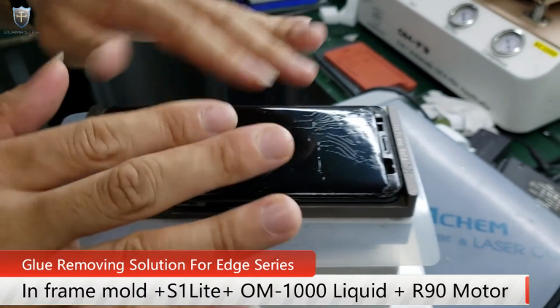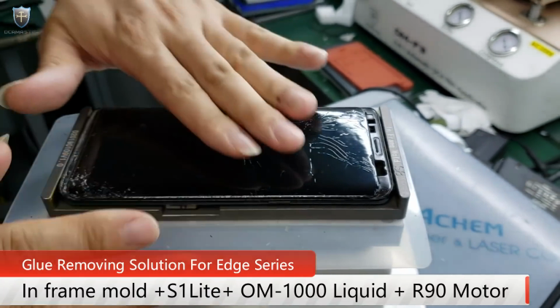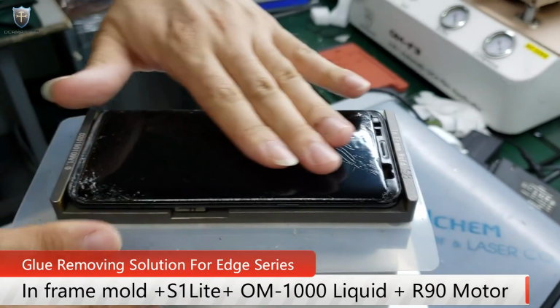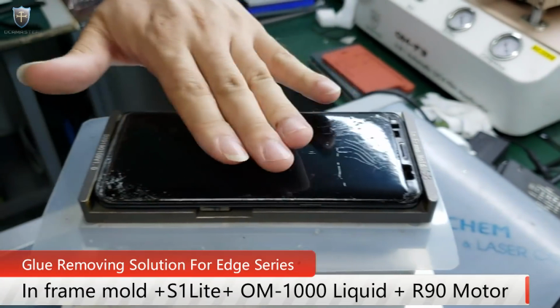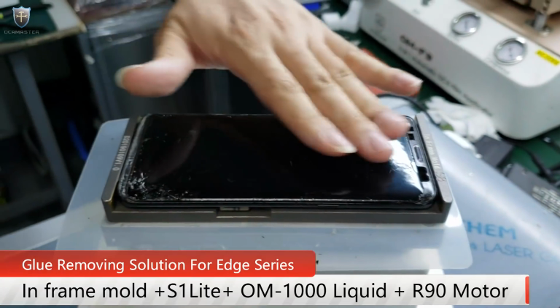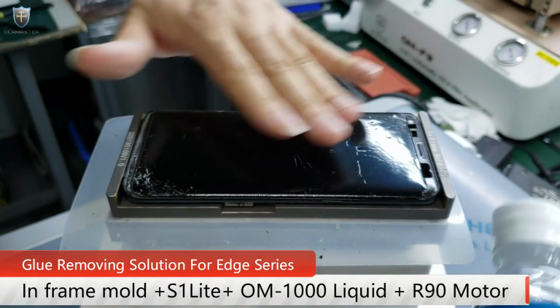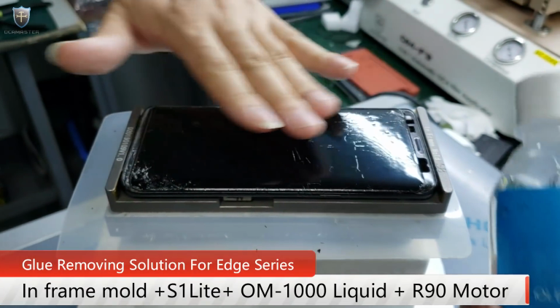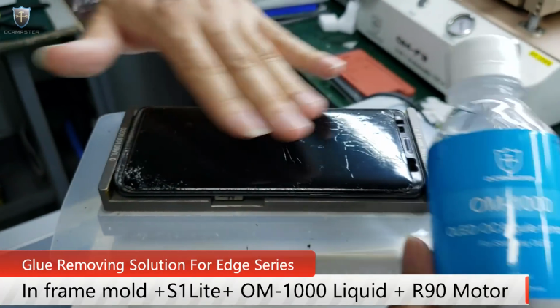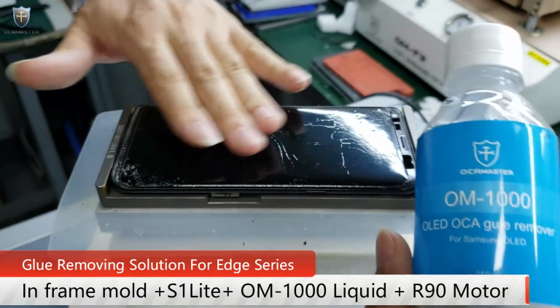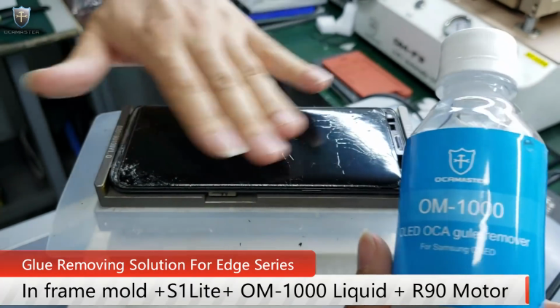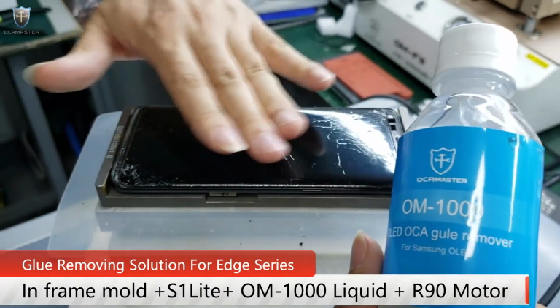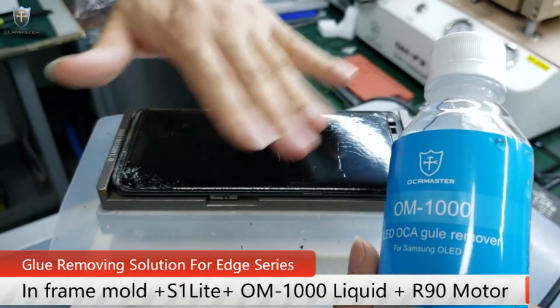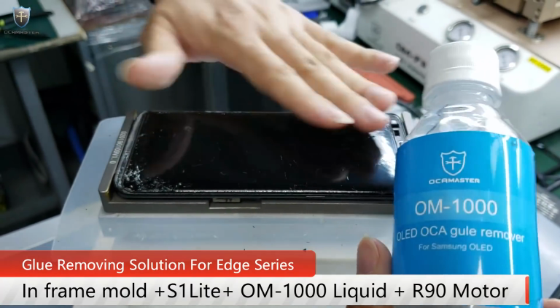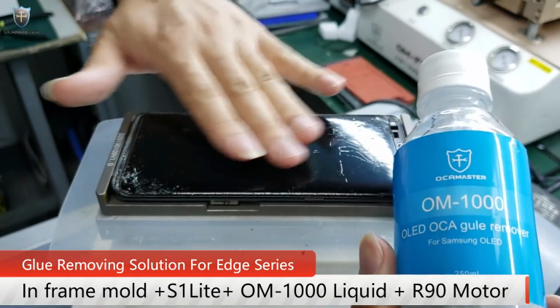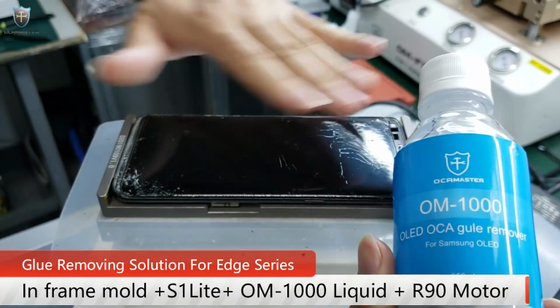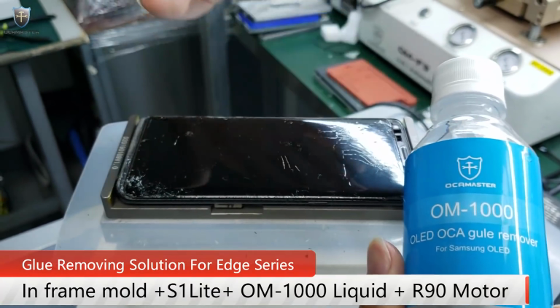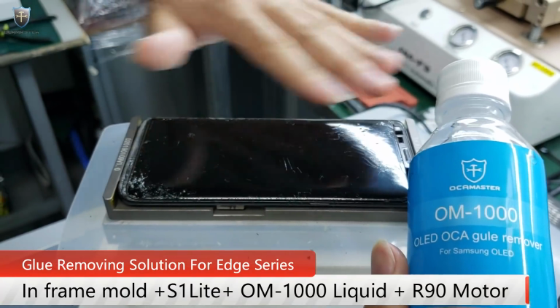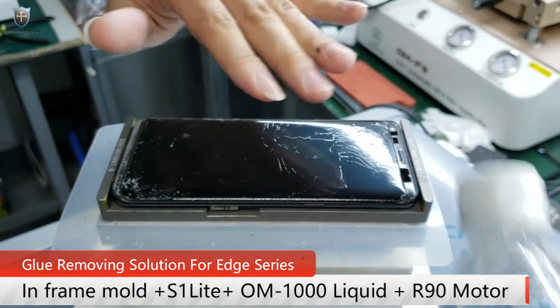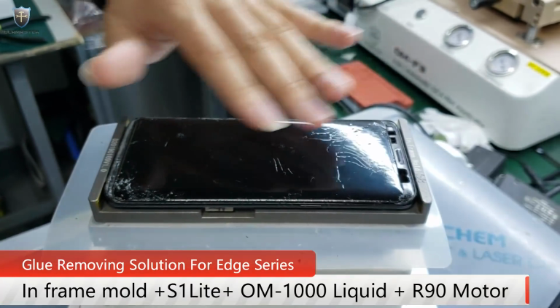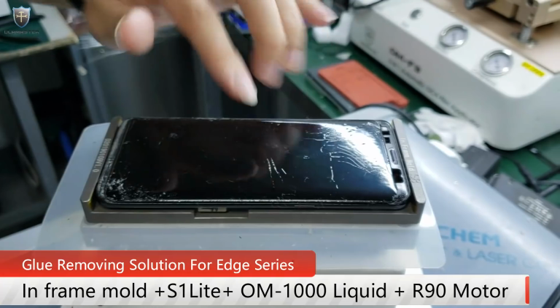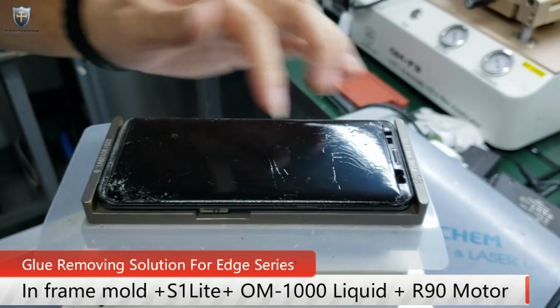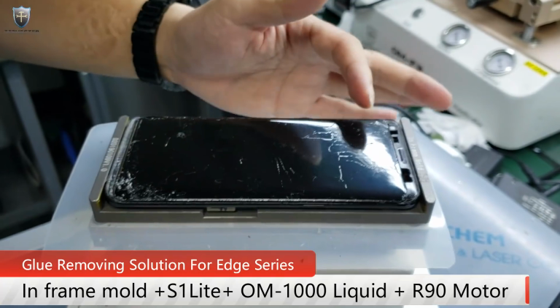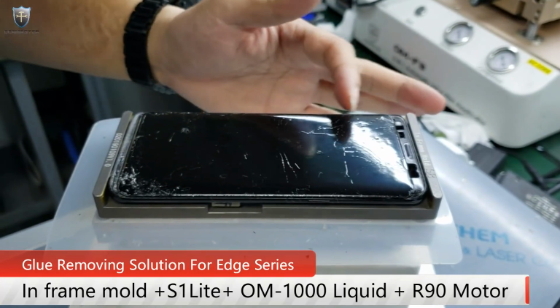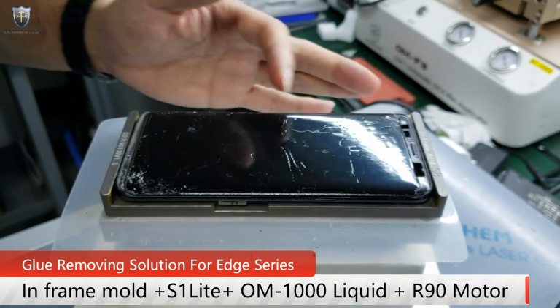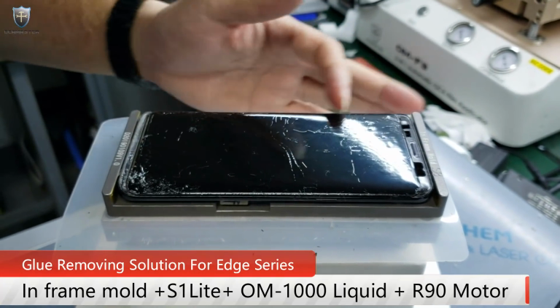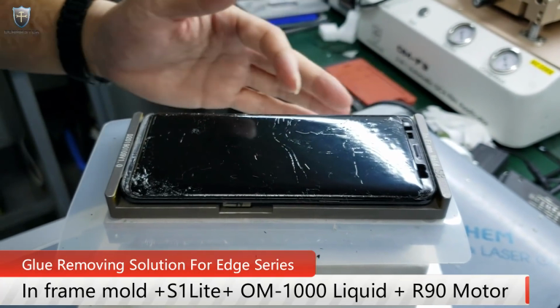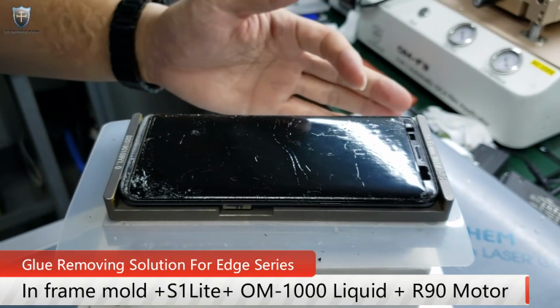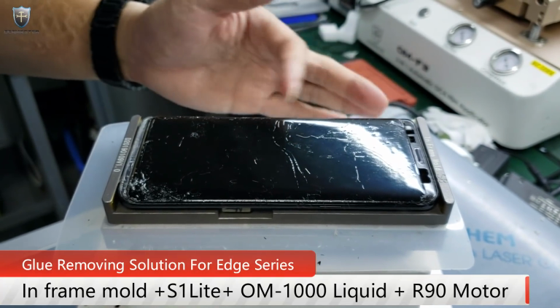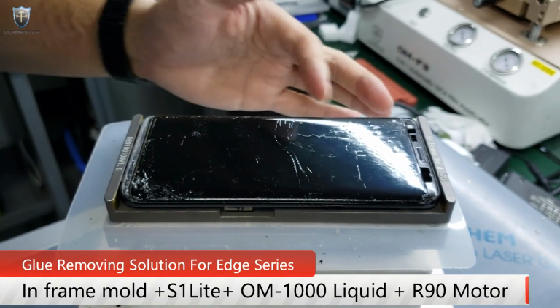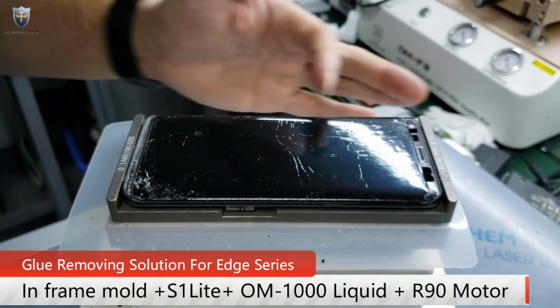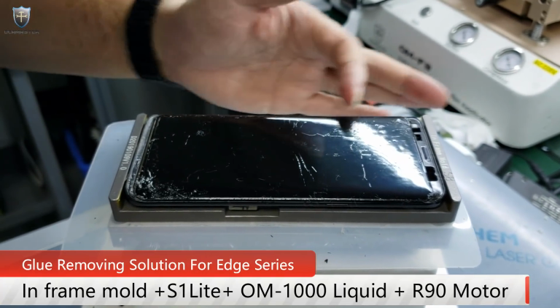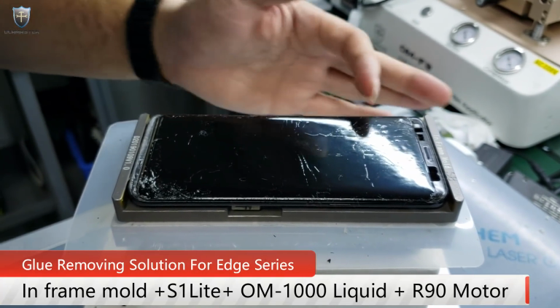Right now this screen is very warm — actually it's hot. So the glue right now is getting, I think, melted.